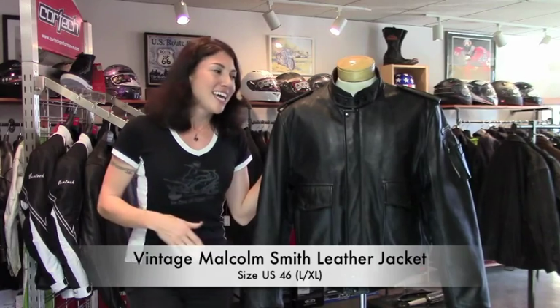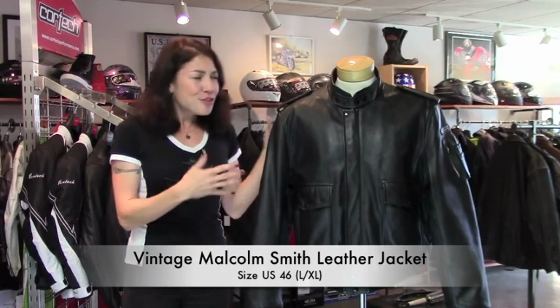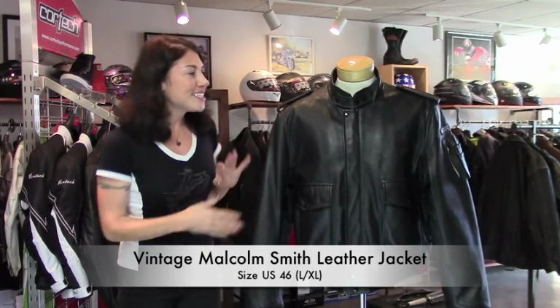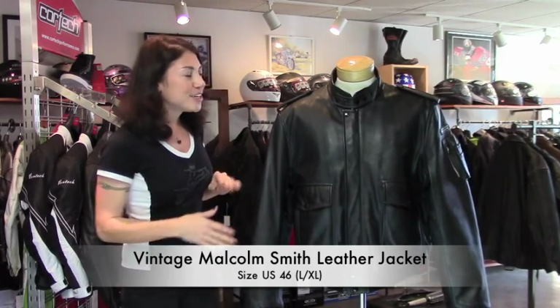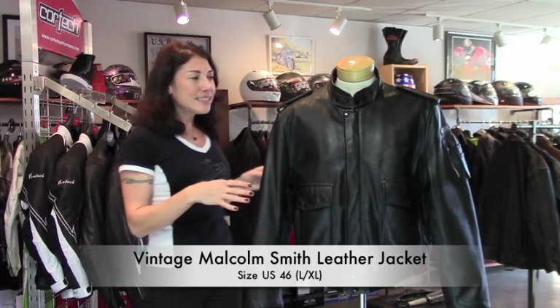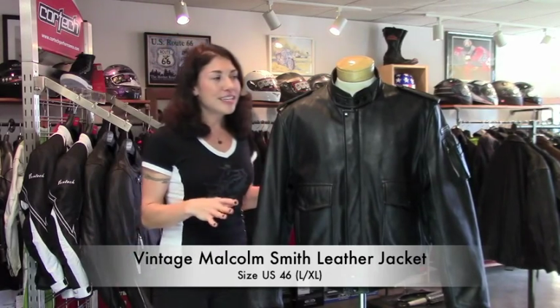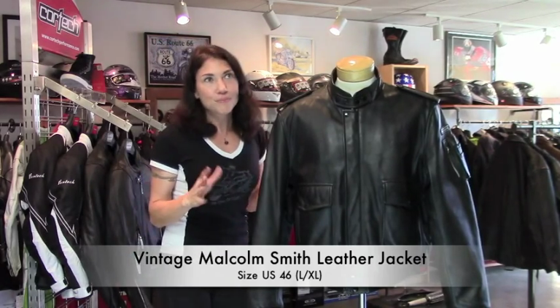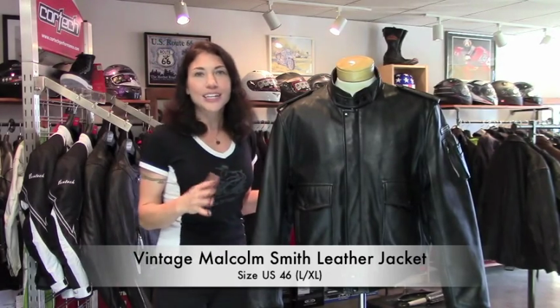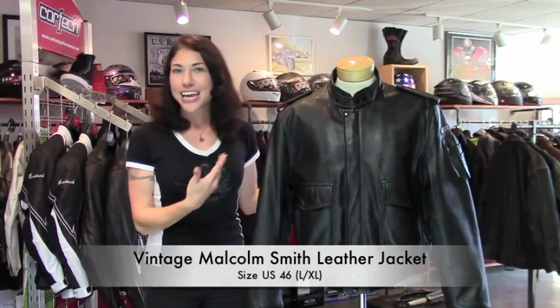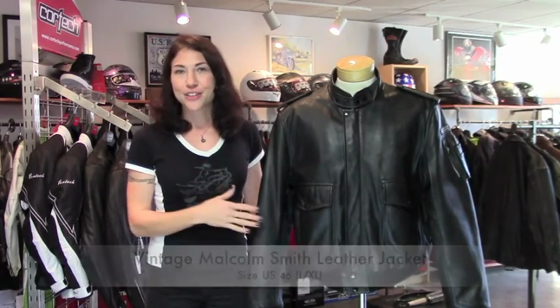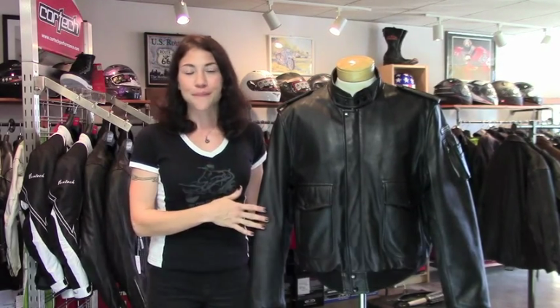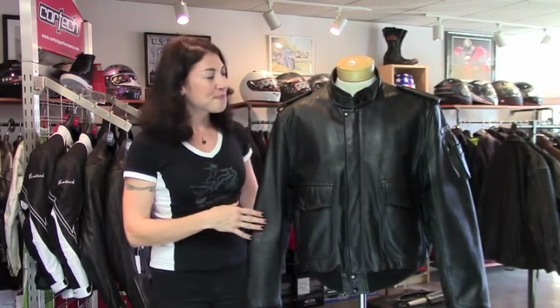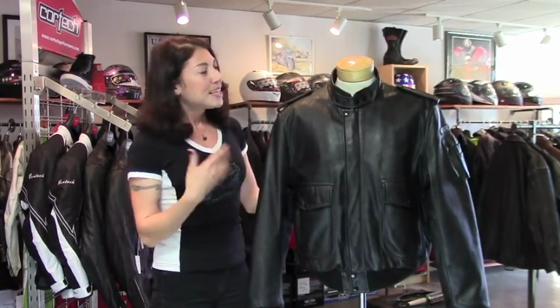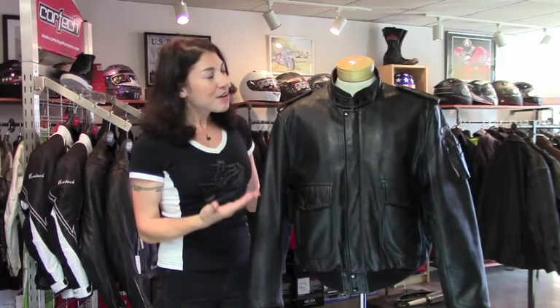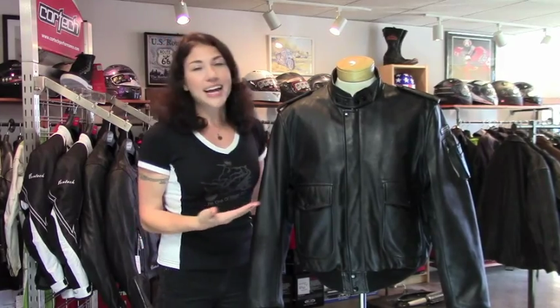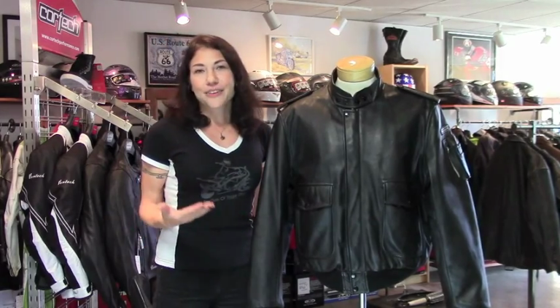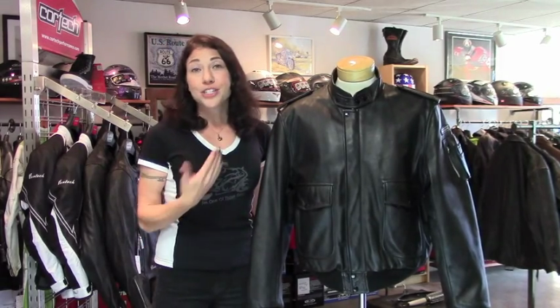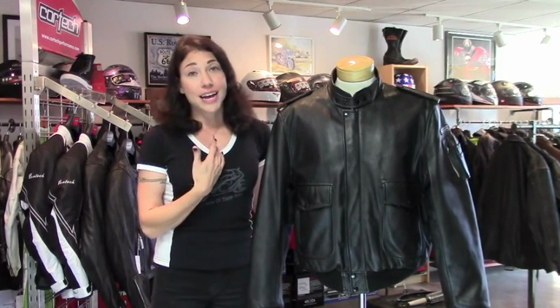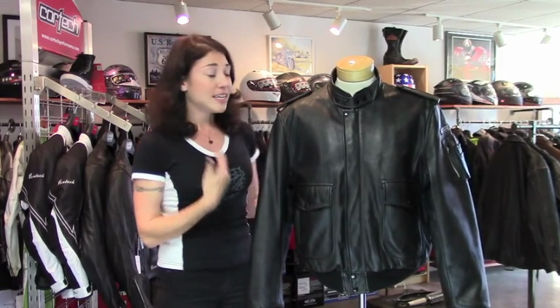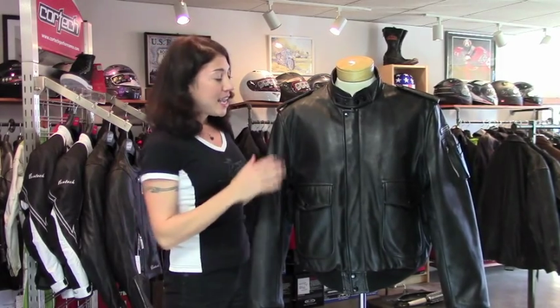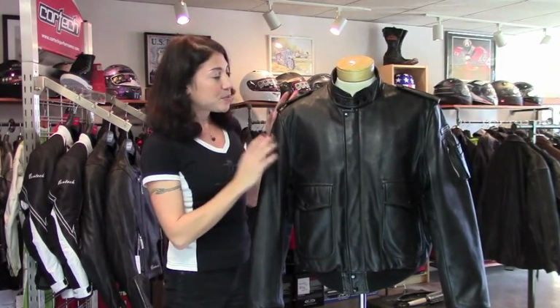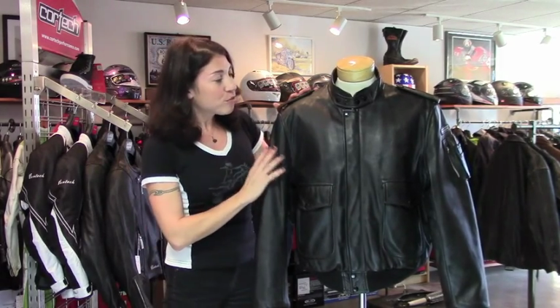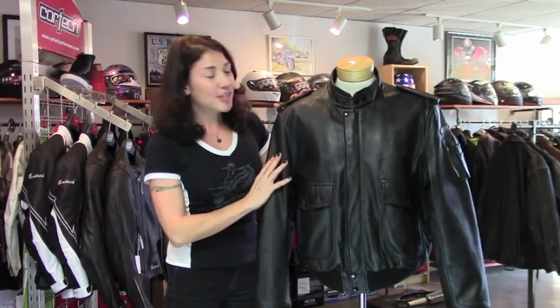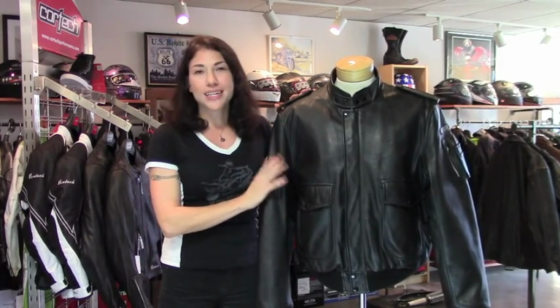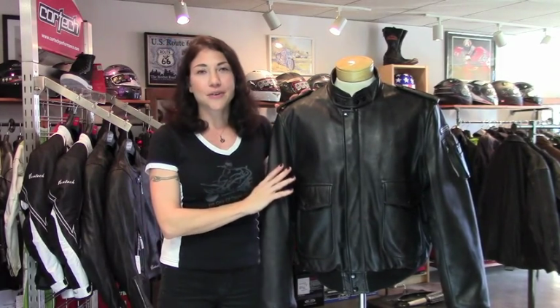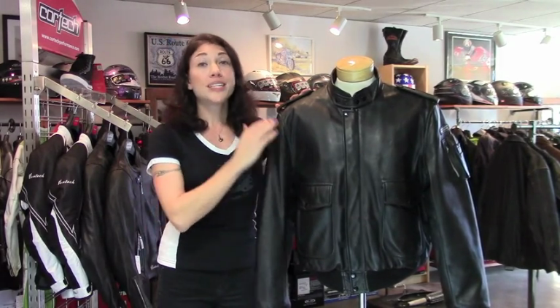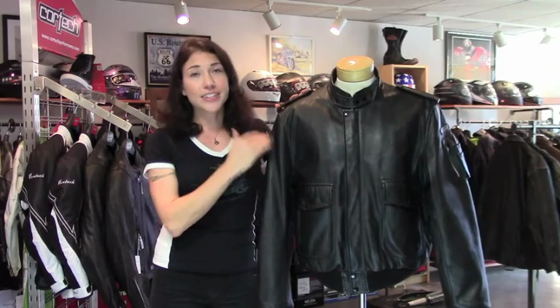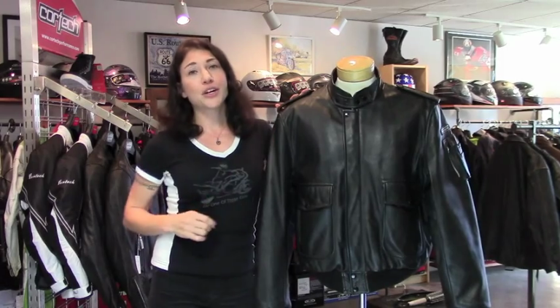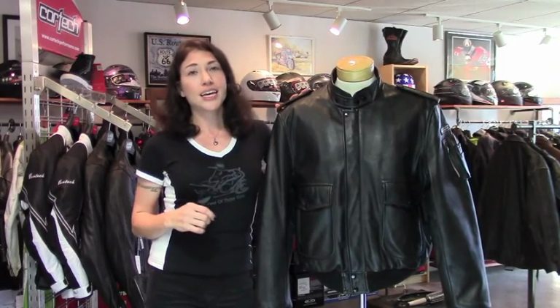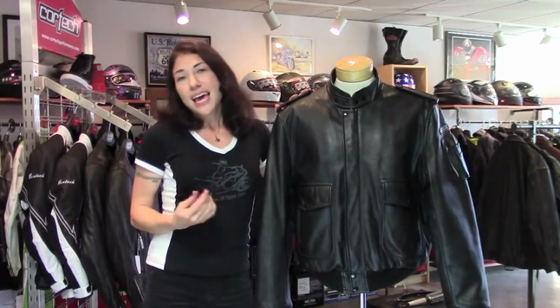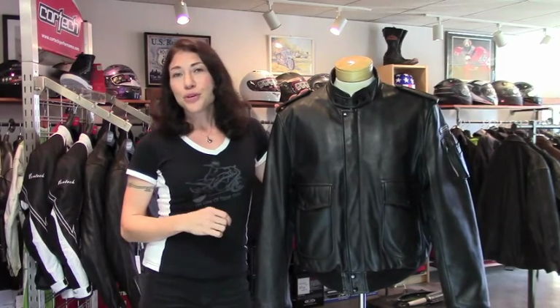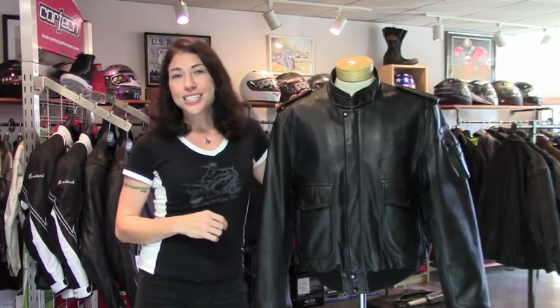And I'm also guessing late 70s, more likely early 80s on this one. Like all the Hein Garica vintage gear that I've seen, it's made of a really nice quality leather with solid construction and some pretty cool details.